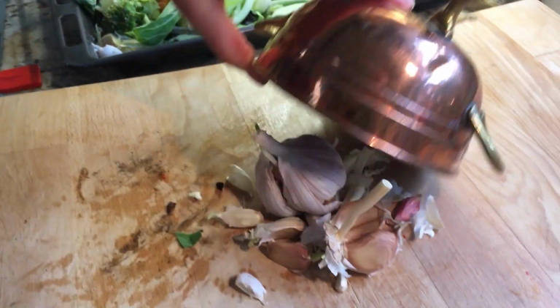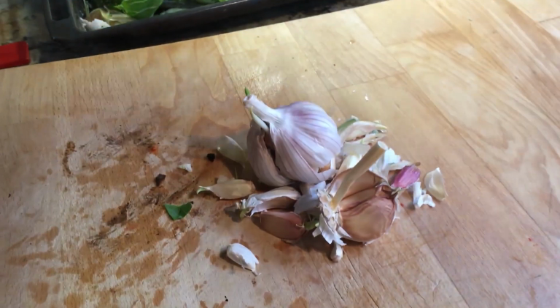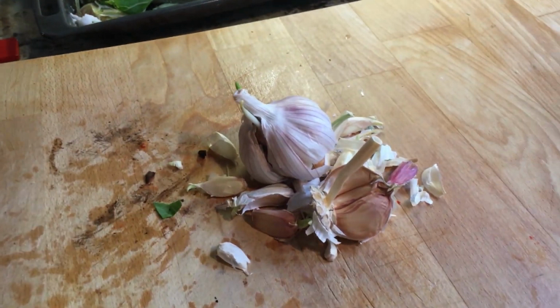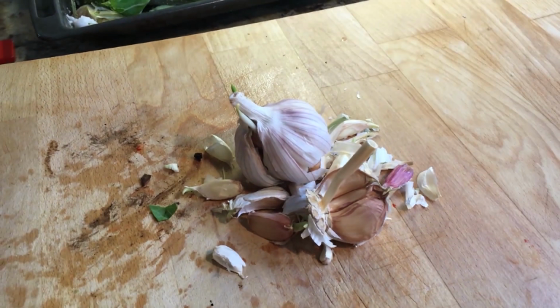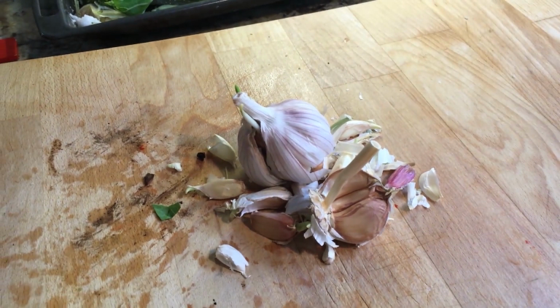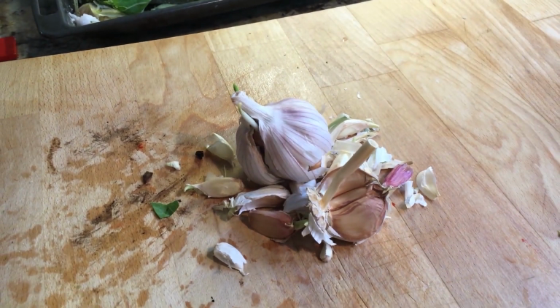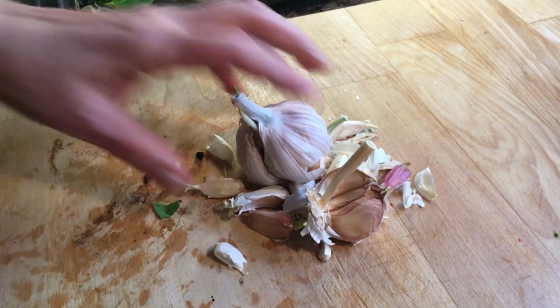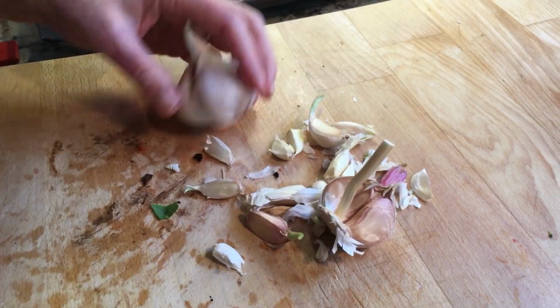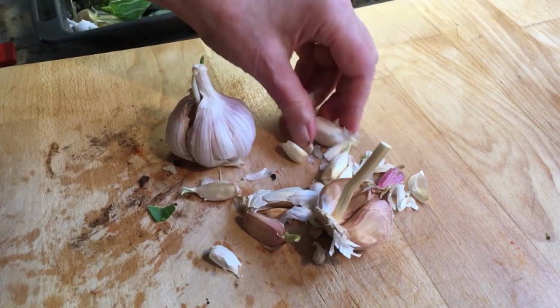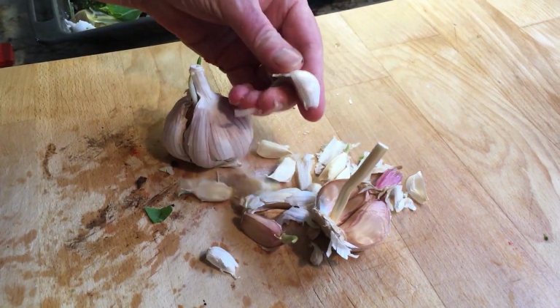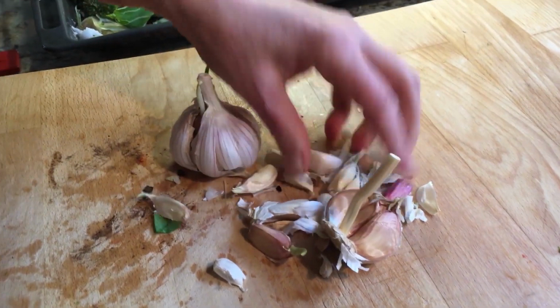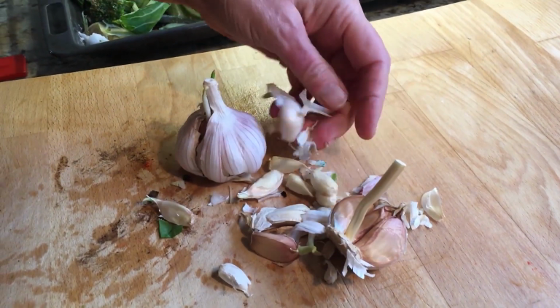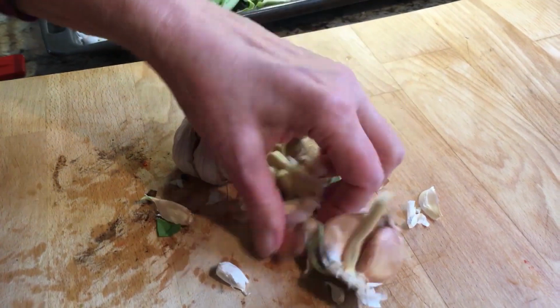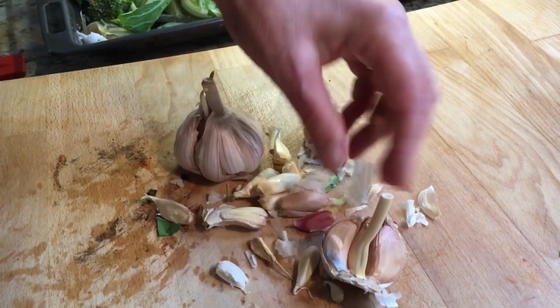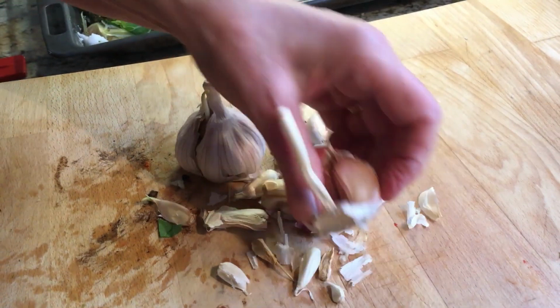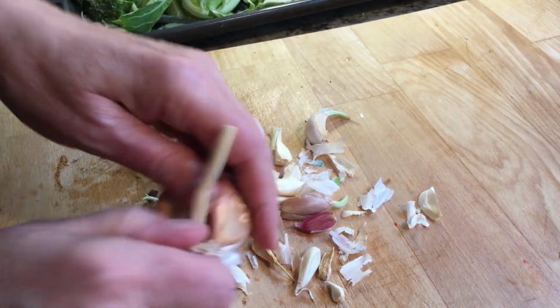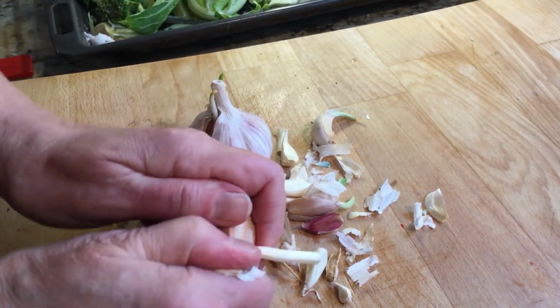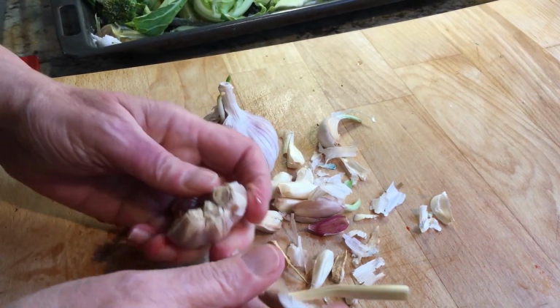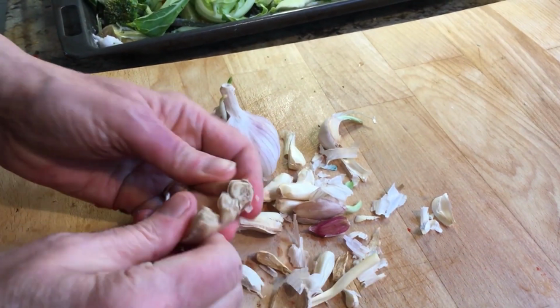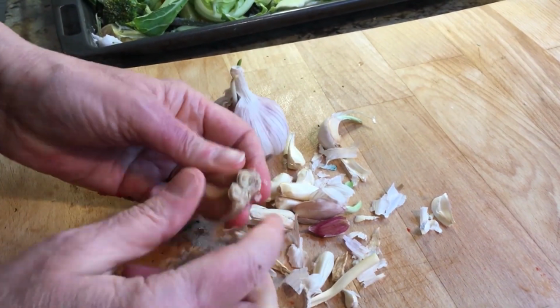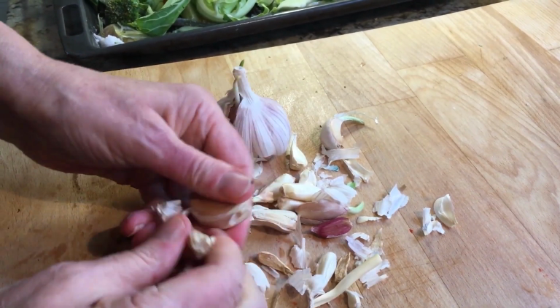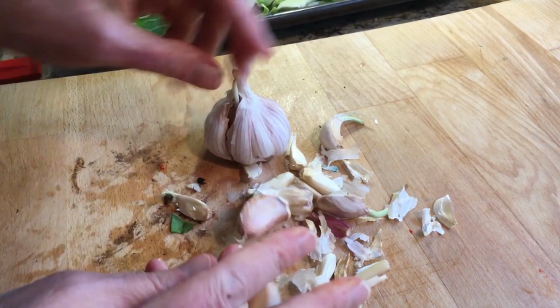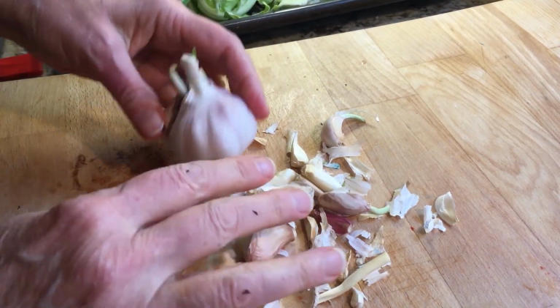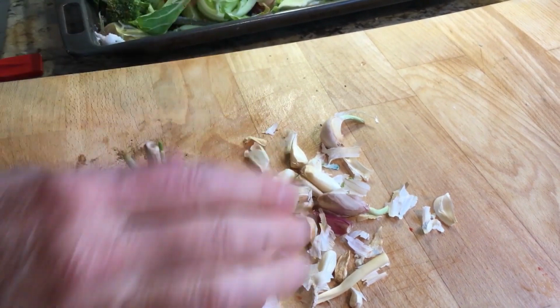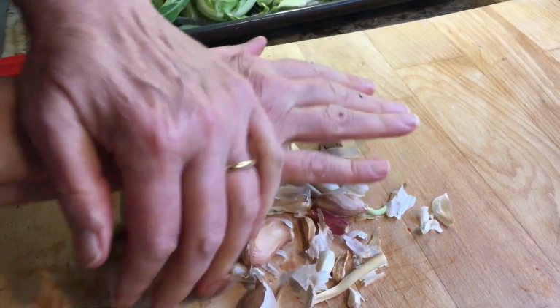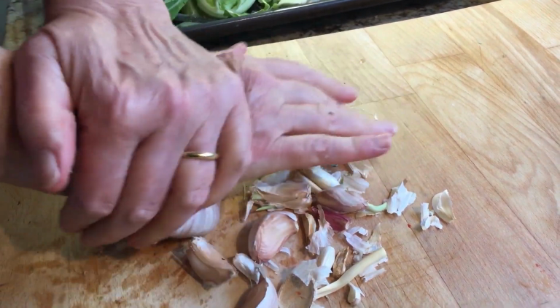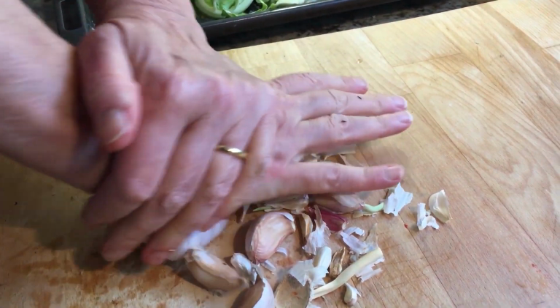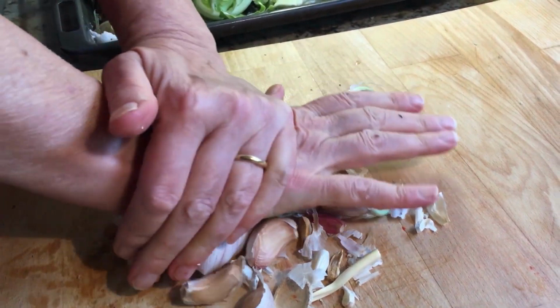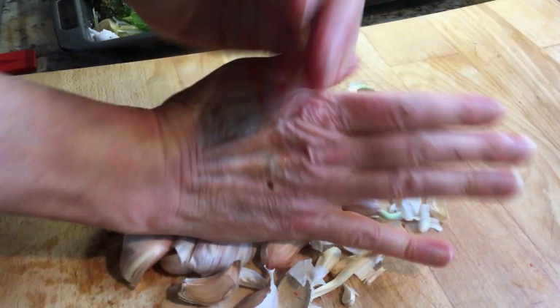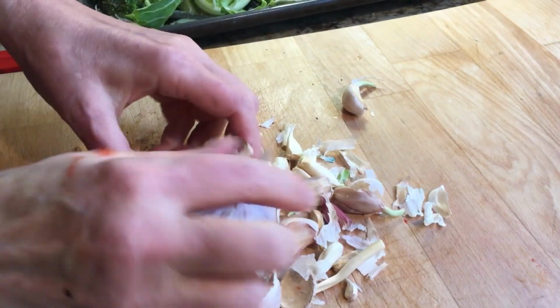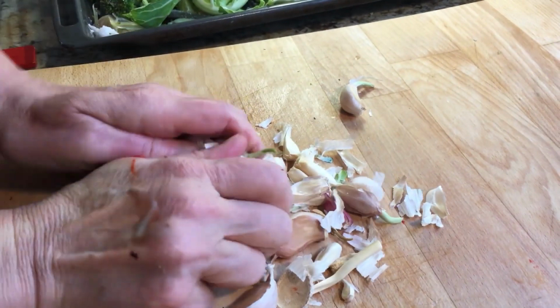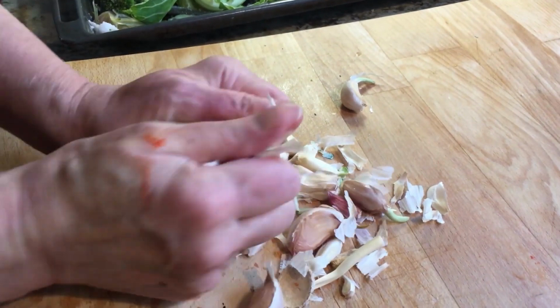I add some garlic. I always have the smaller cloves left in the dish — I hate peeling those, so I usually grab the bigger ones for cooking. But these are perfect for stock. I also have one head of garlic which has started sprouting. That goes in too.